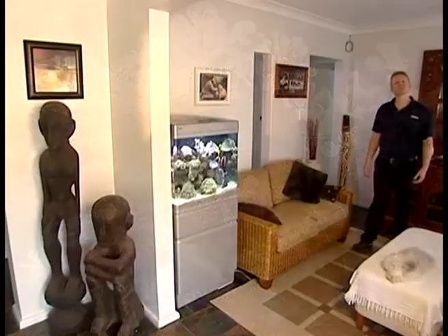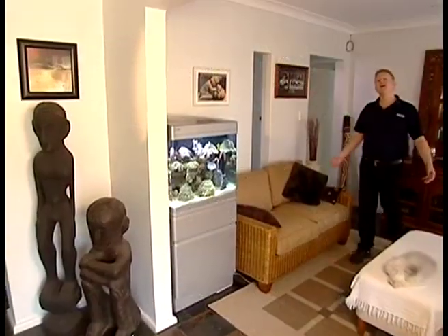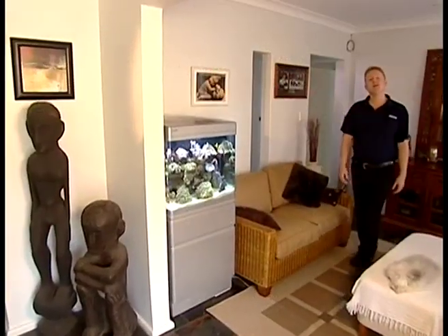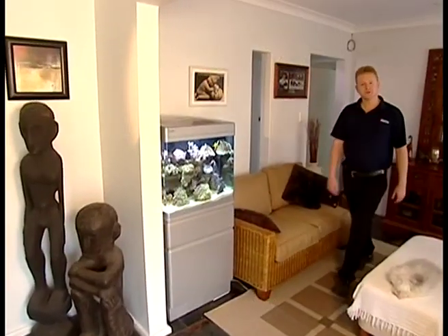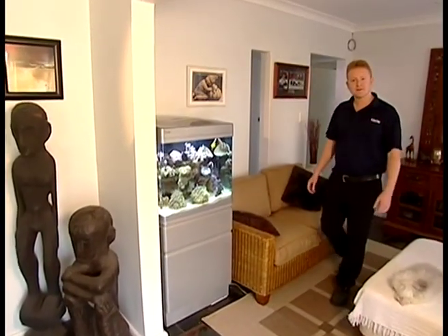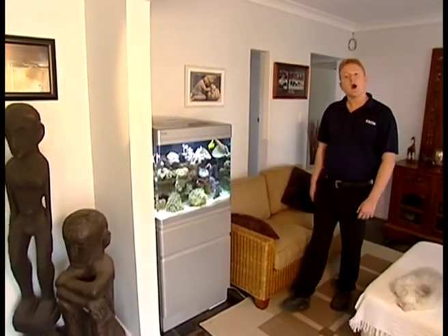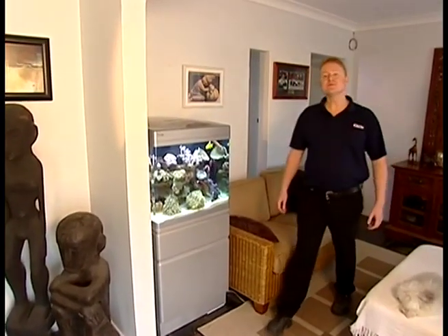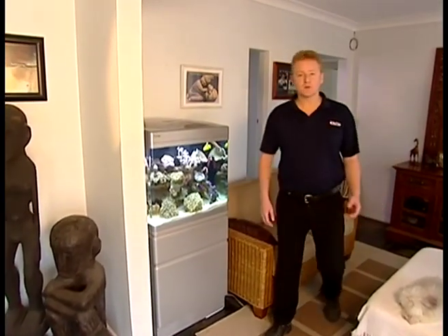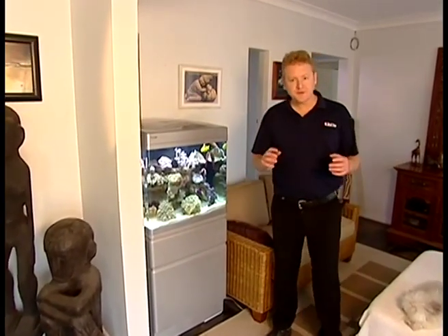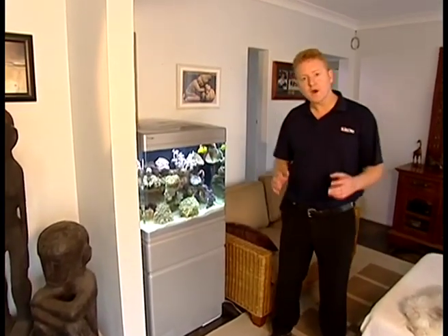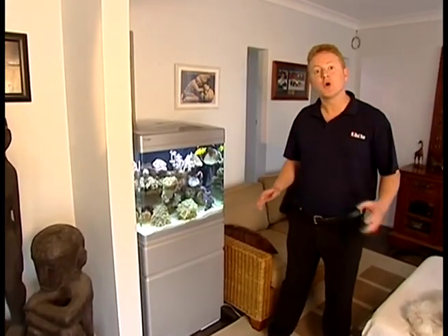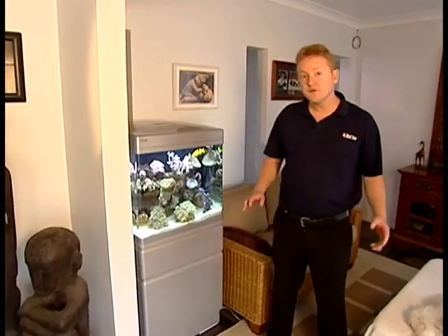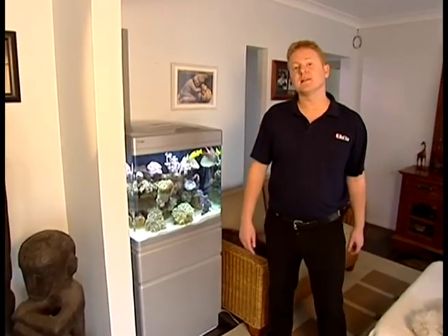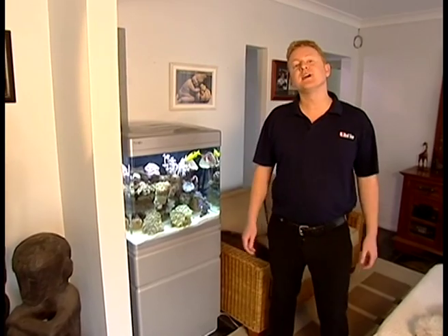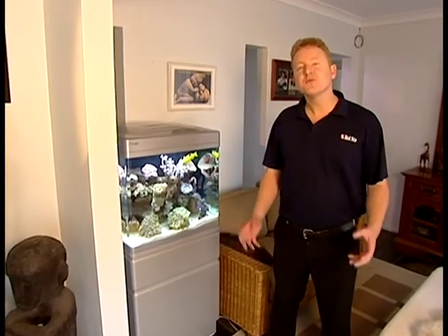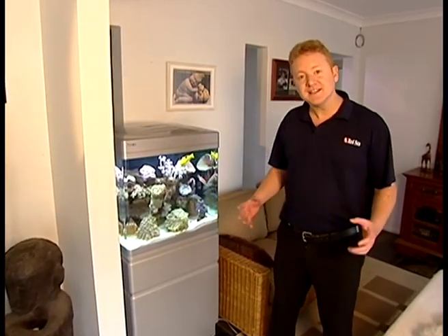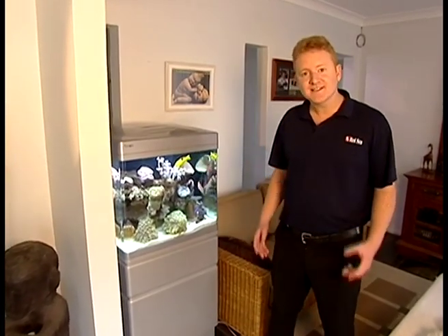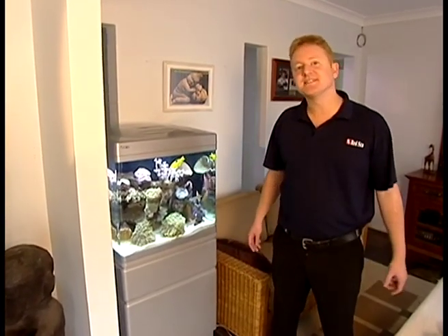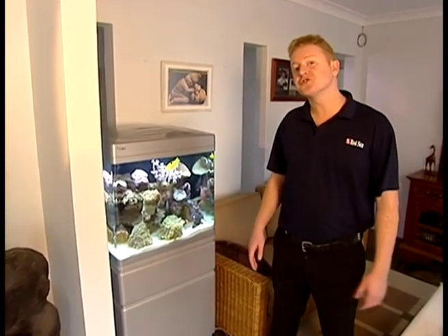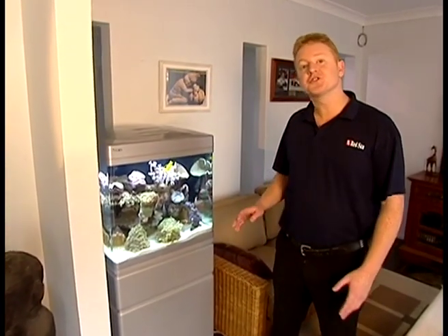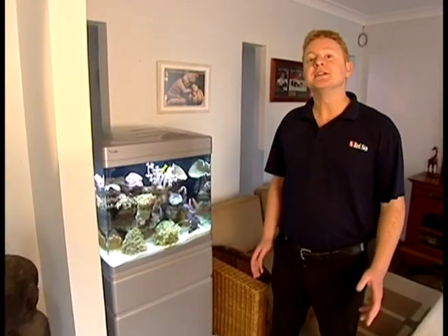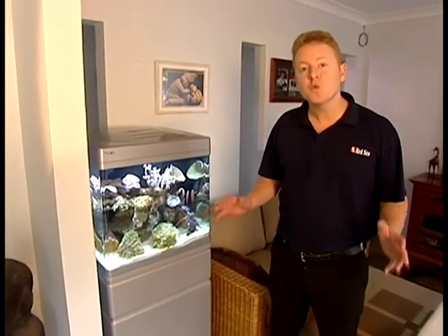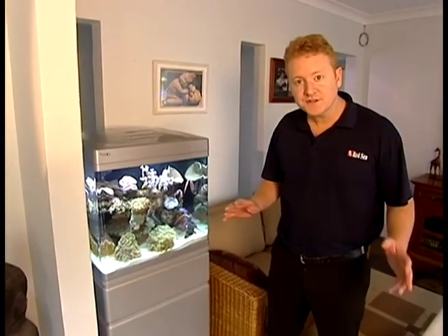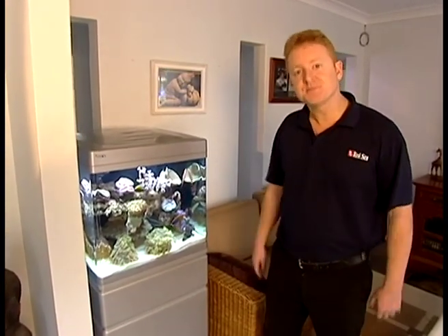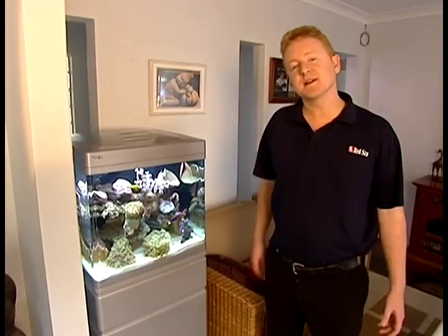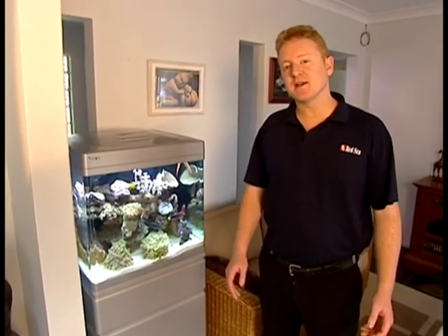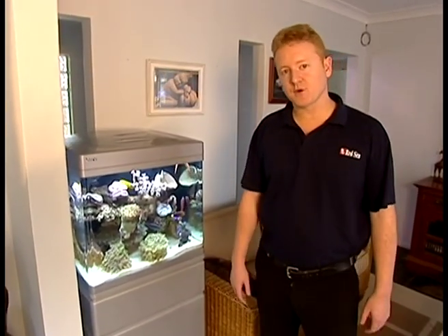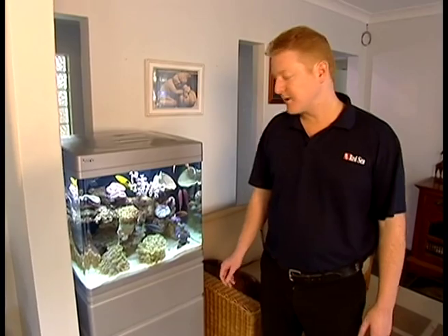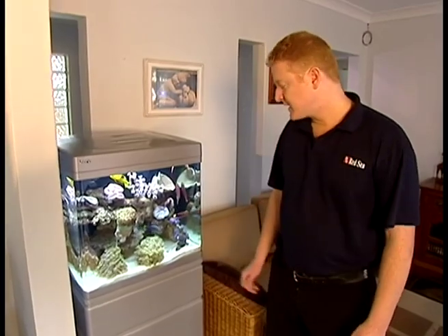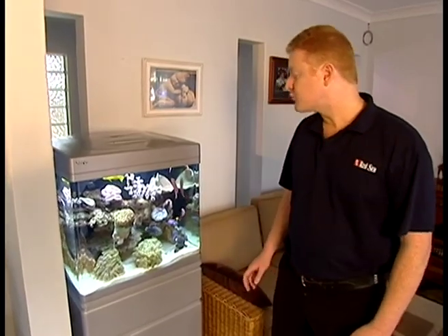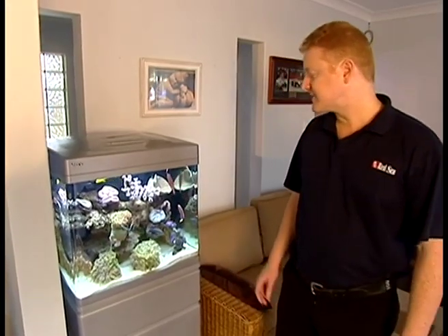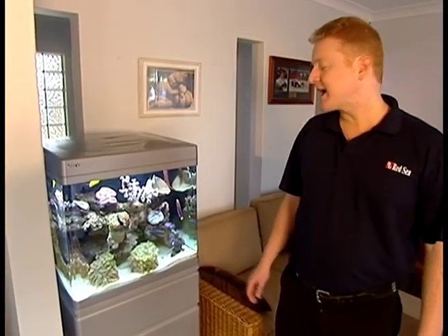Hi, I'm Paul Talbot. I've been working with reef aquariums all of my life and I'm really excited to introduce you to the world's first plug-and-play reef aquarium — the Red Sea Max.